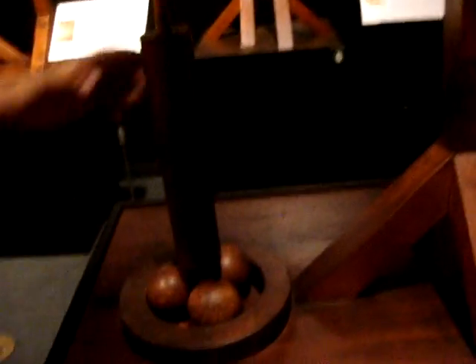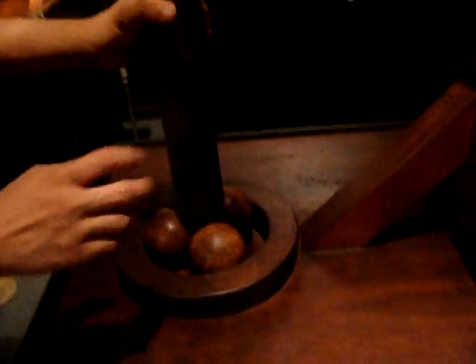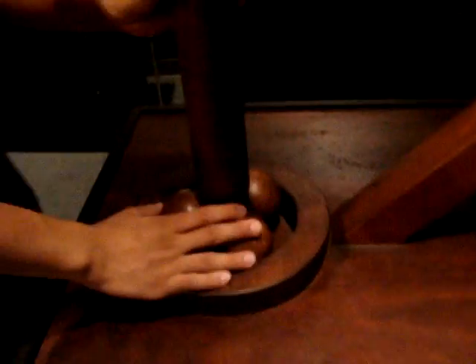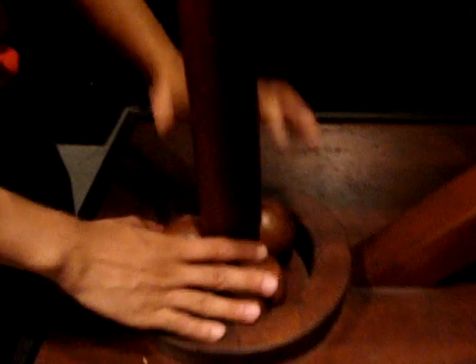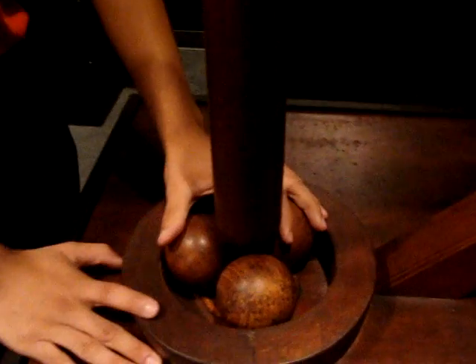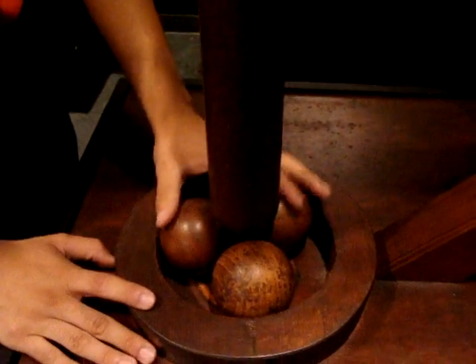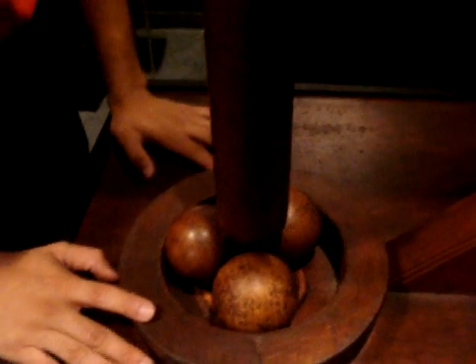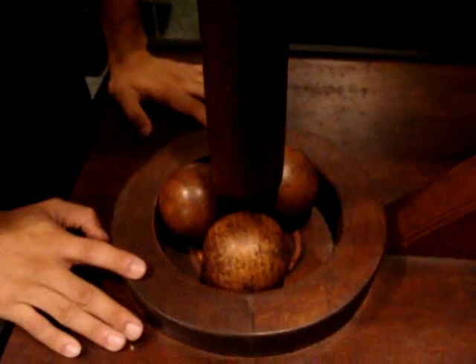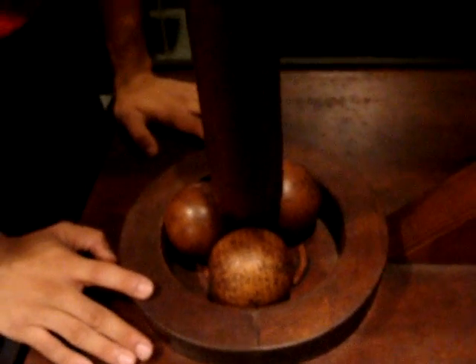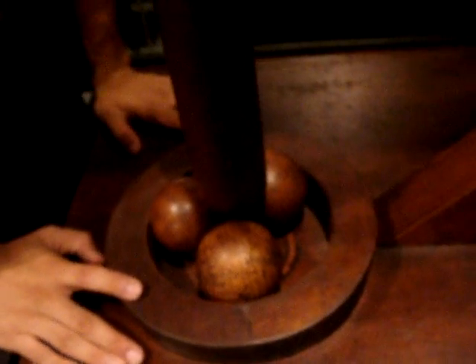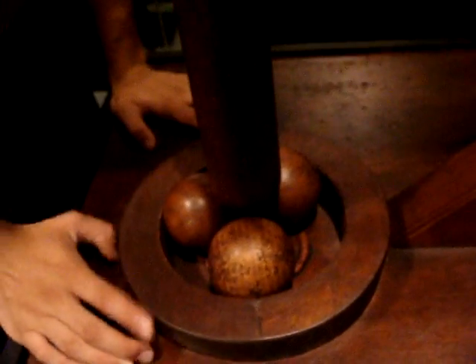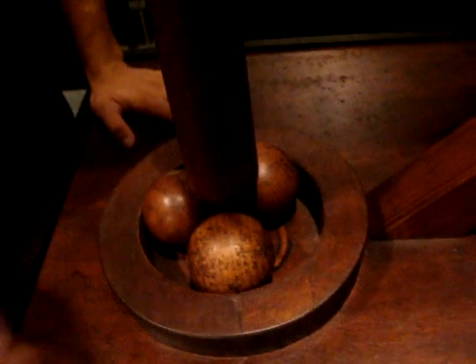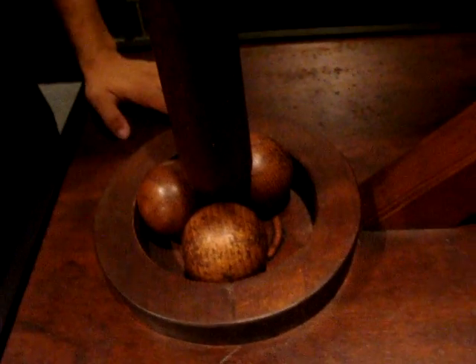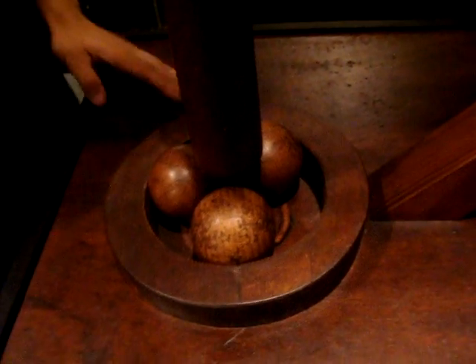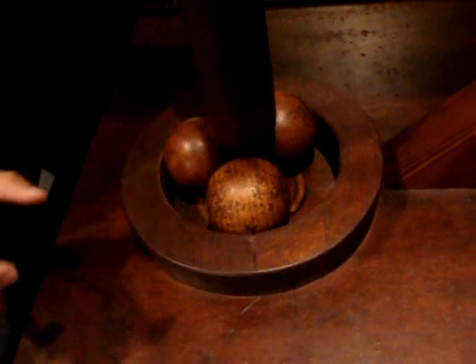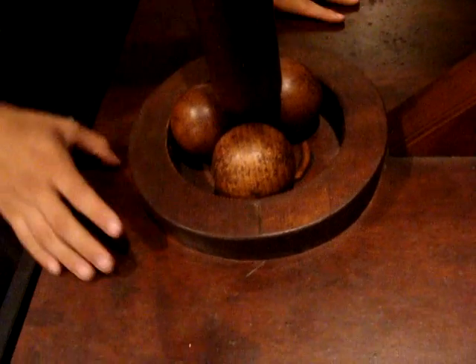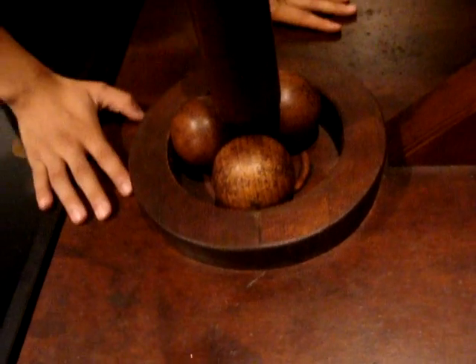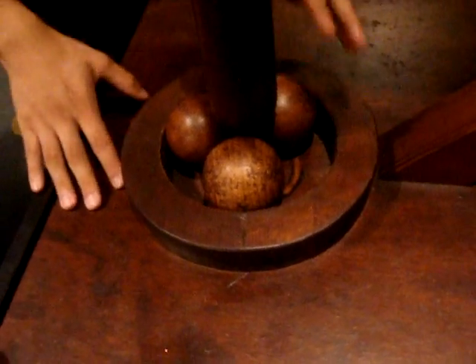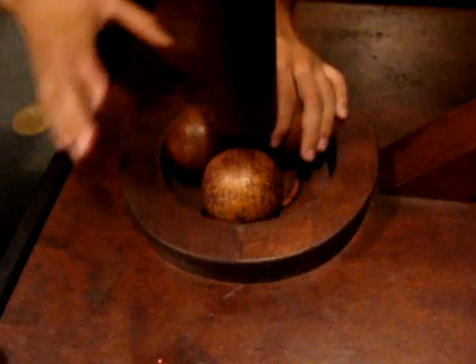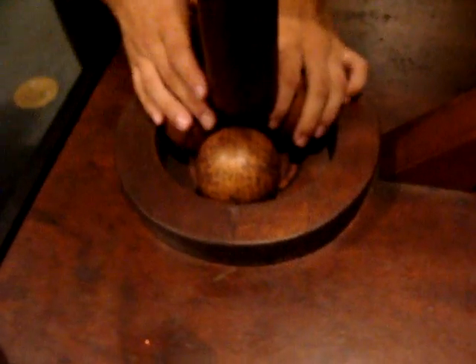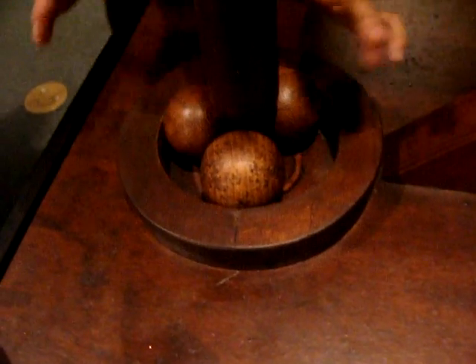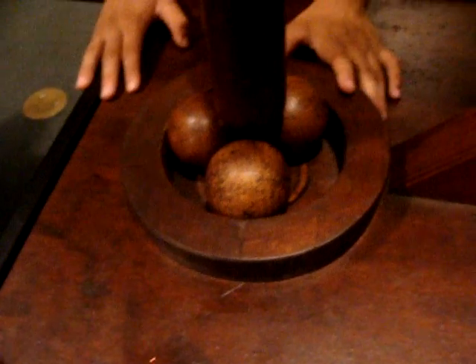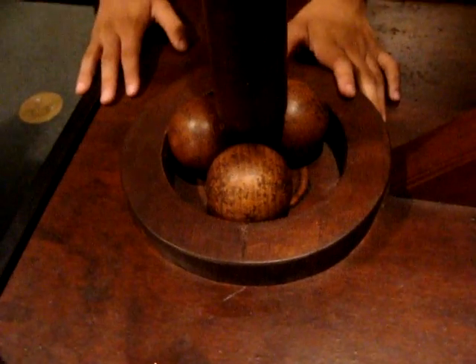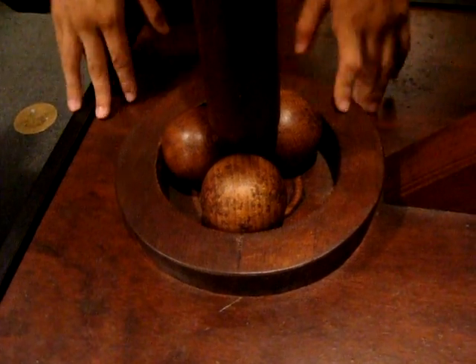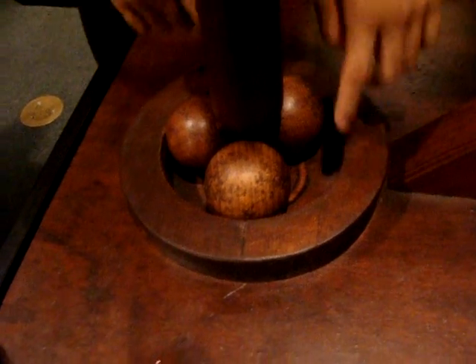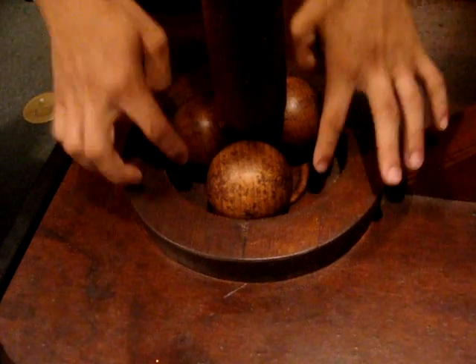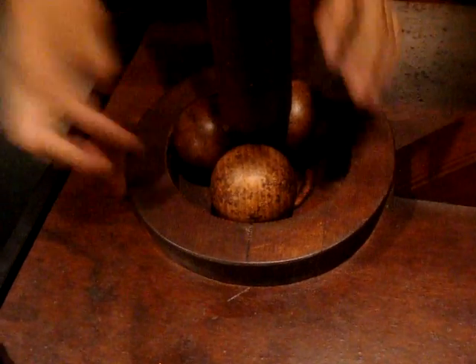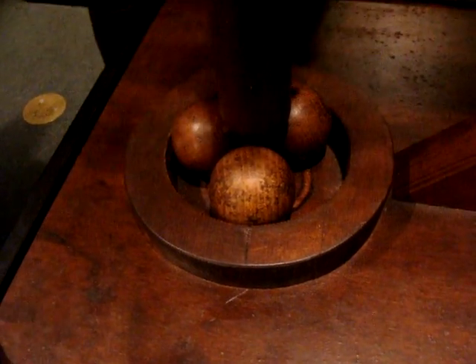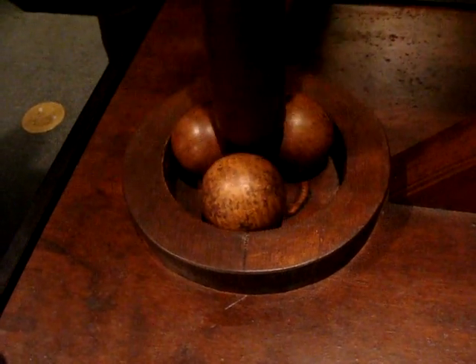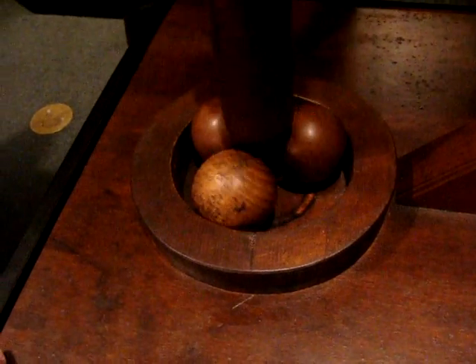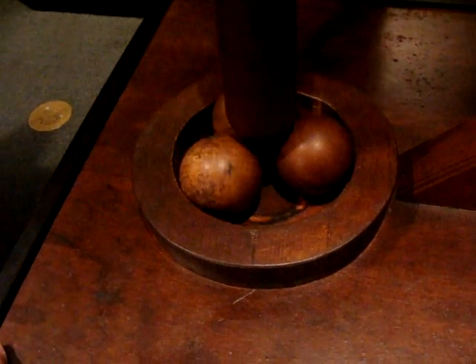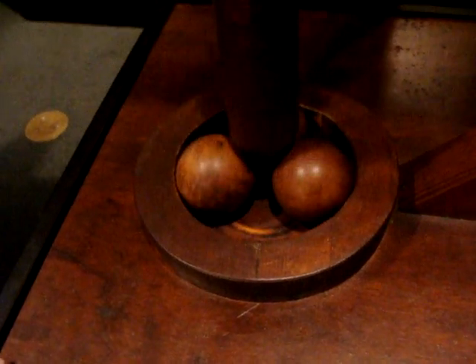What's interesting about this is that Native Americans used a similar mechanism before Da Vinci, but in a different way — they didn't use it for the friction part. They would put corn in here and grind it up to eat.